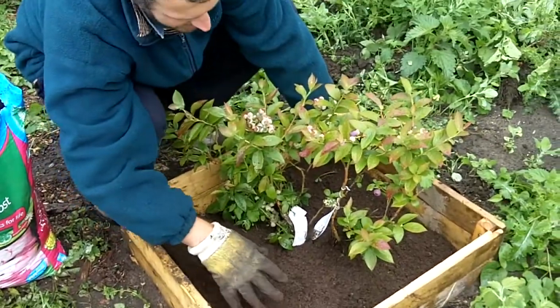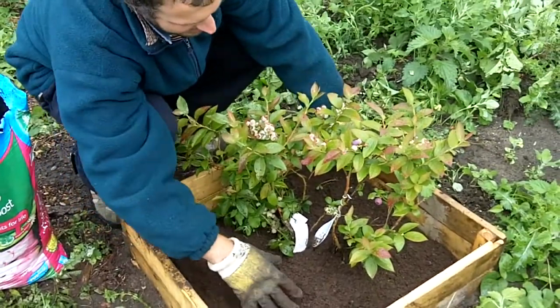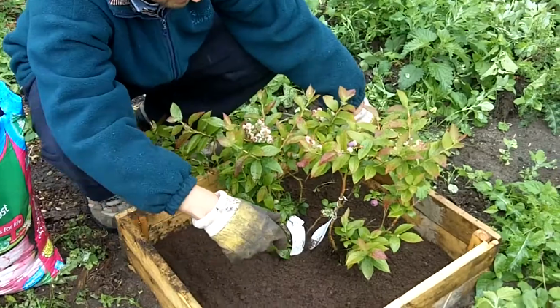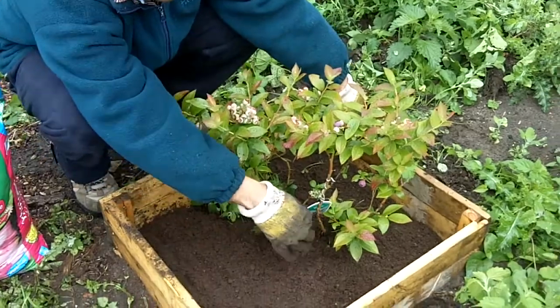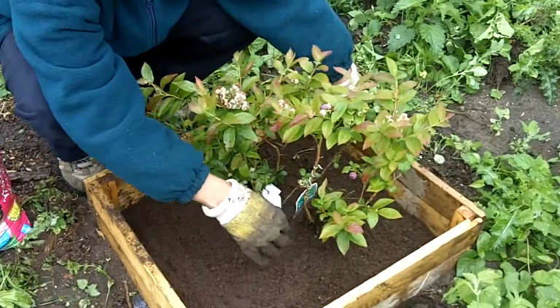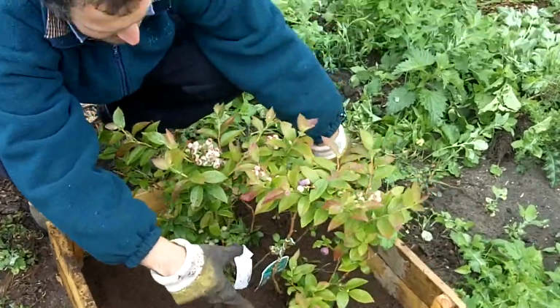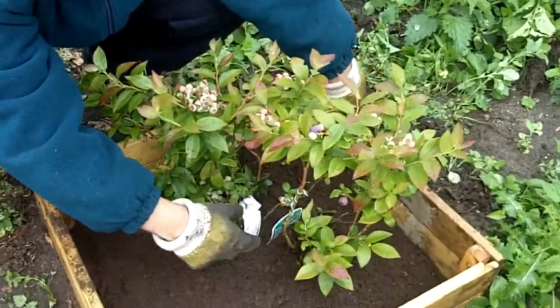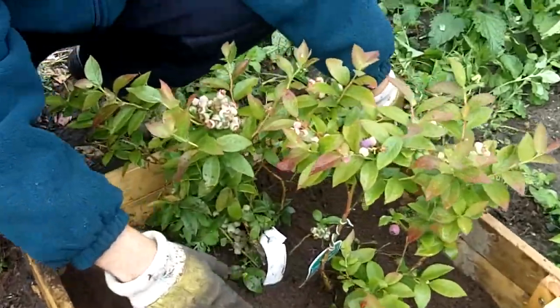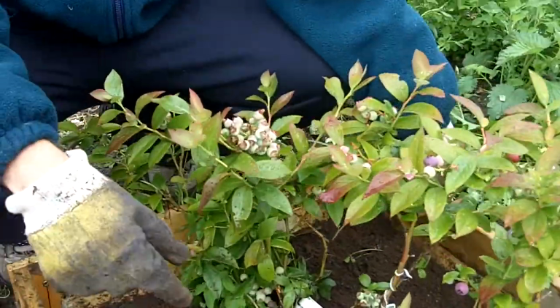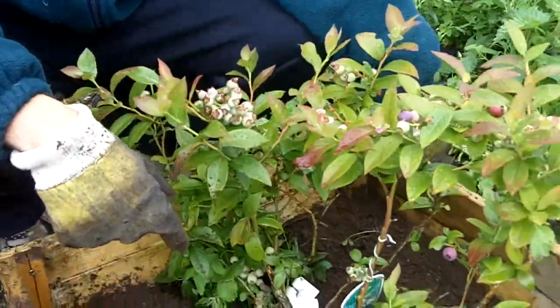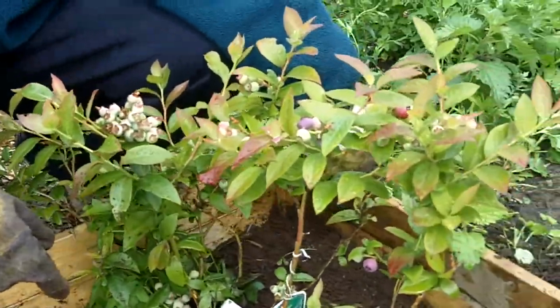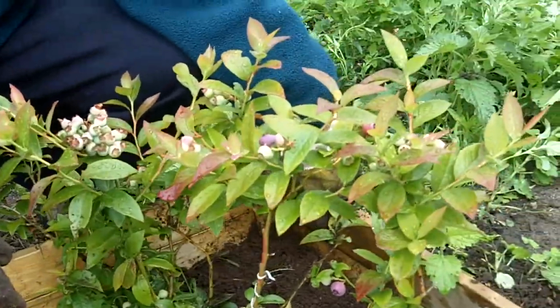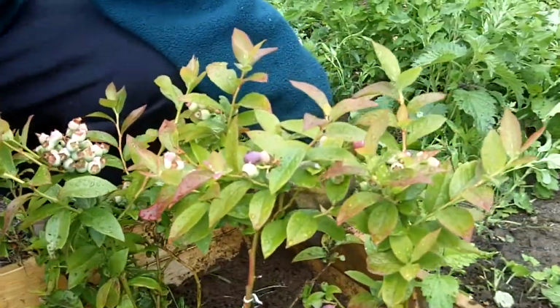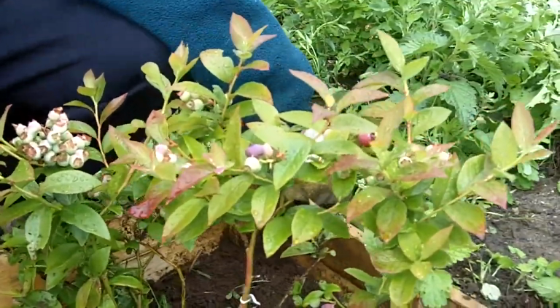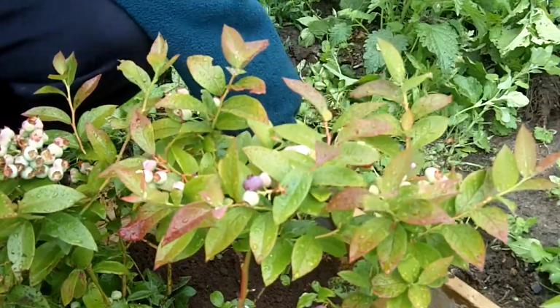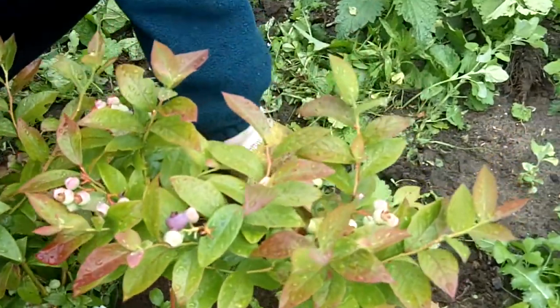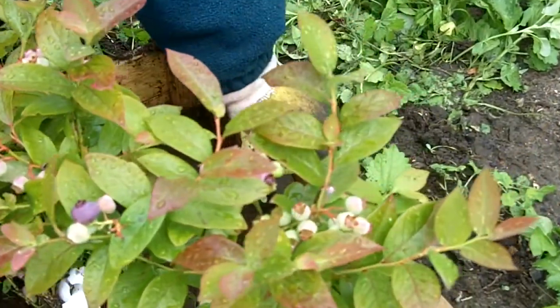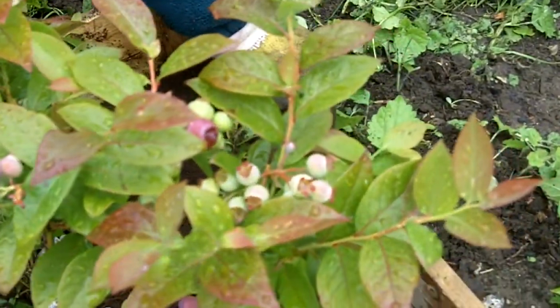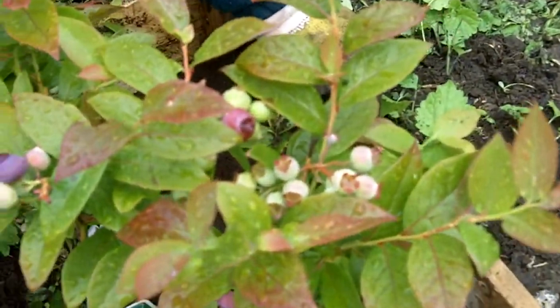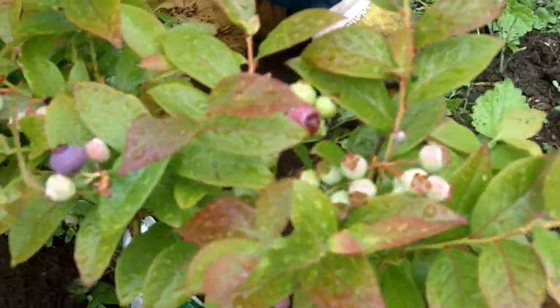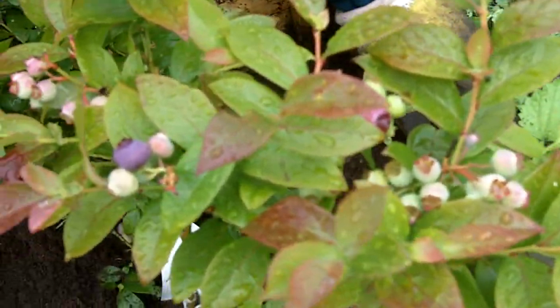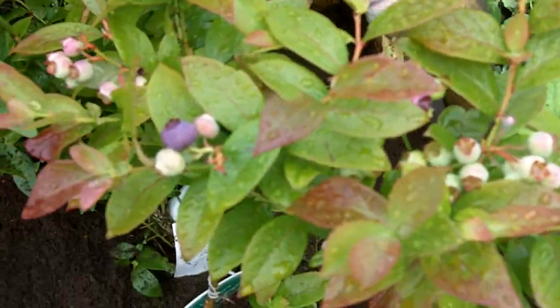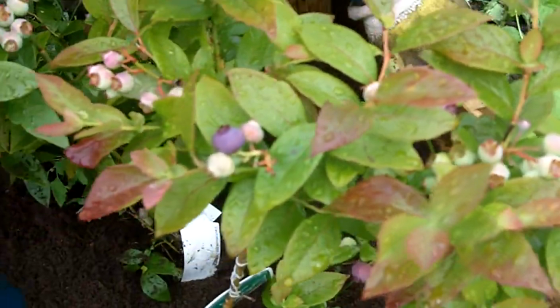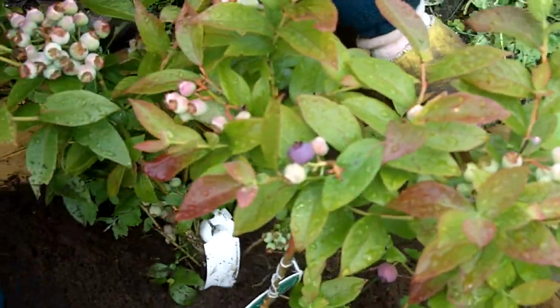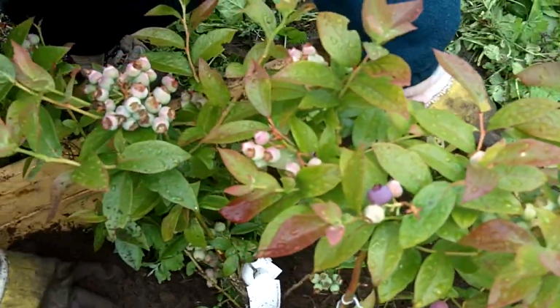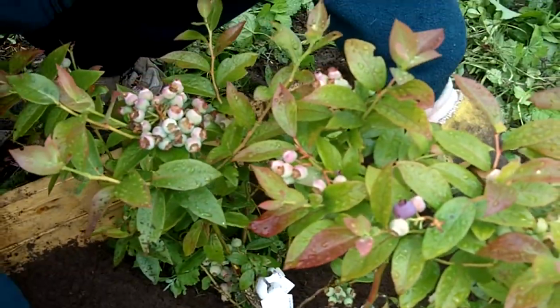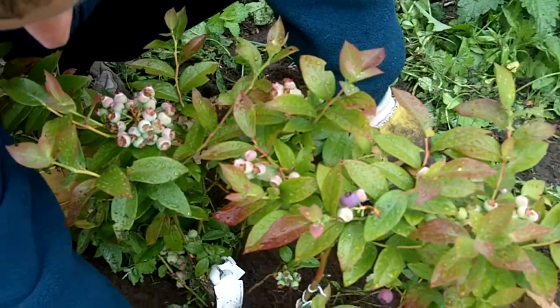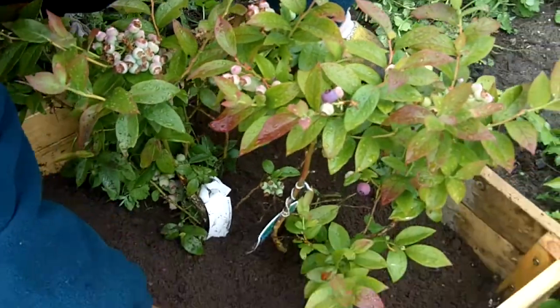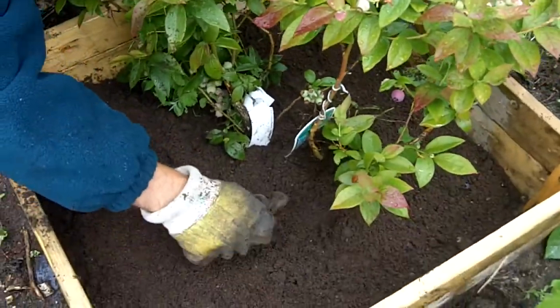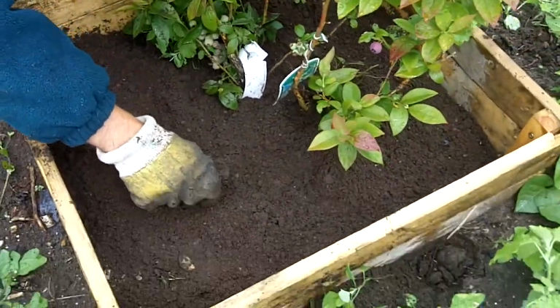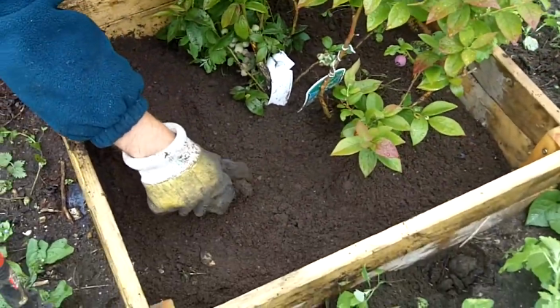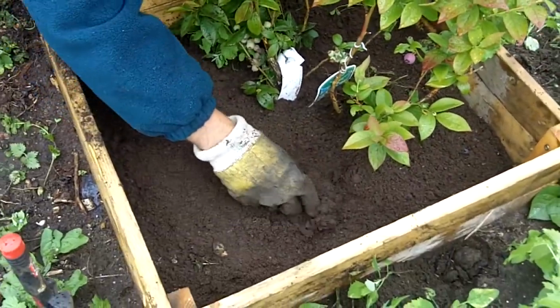Here we have on site our solitary blueberry plant and I'm currently adding some ericaceous soil to increase the acidity of the soil surroundings for this type of plant.